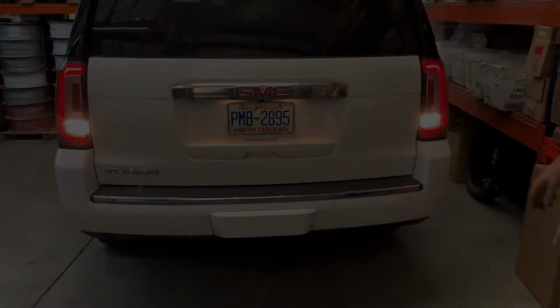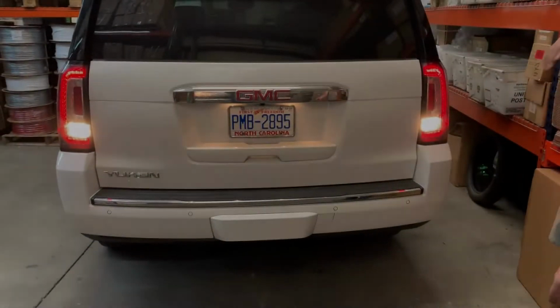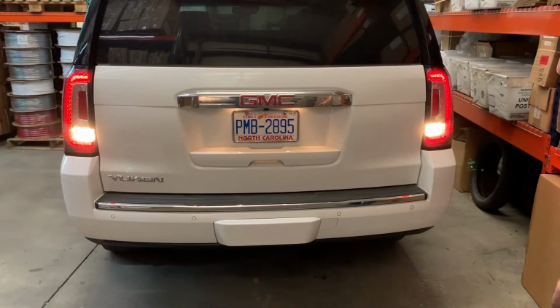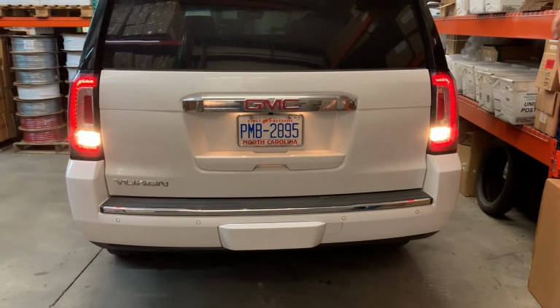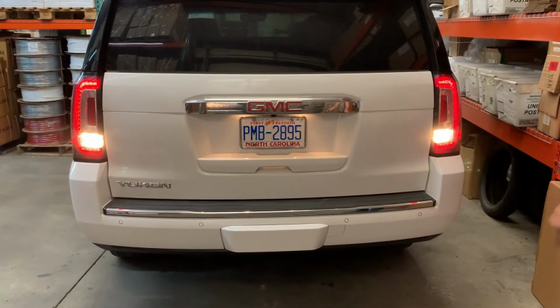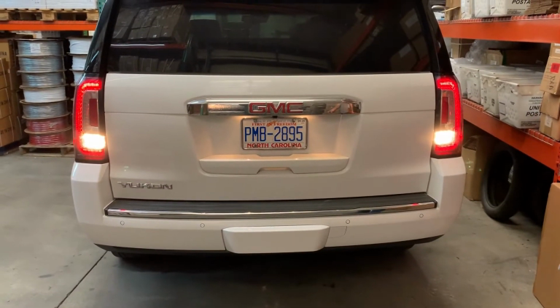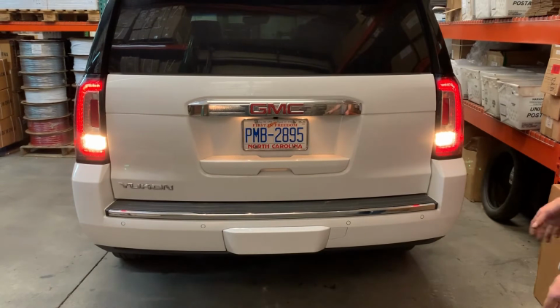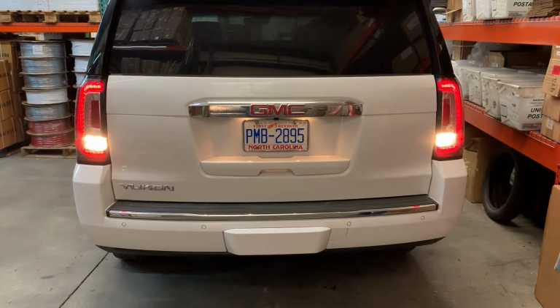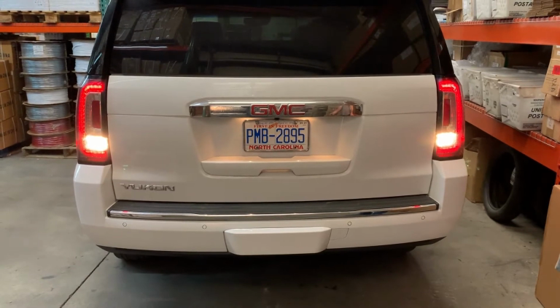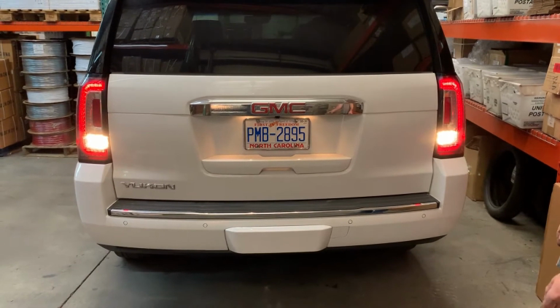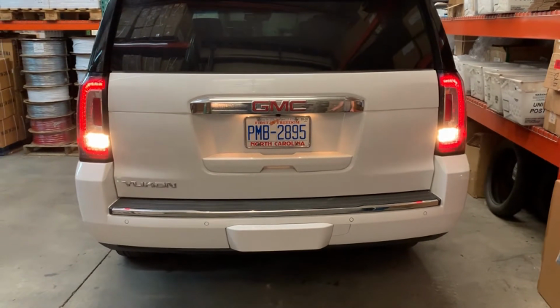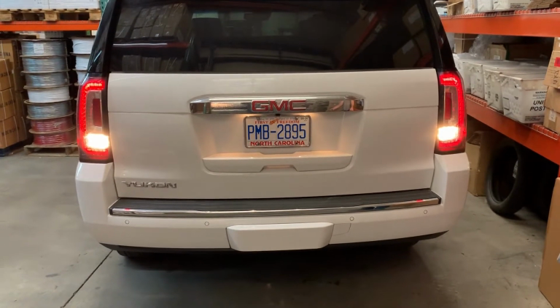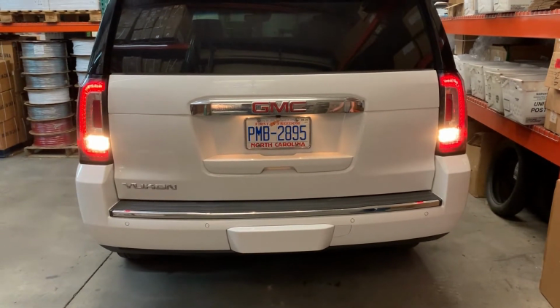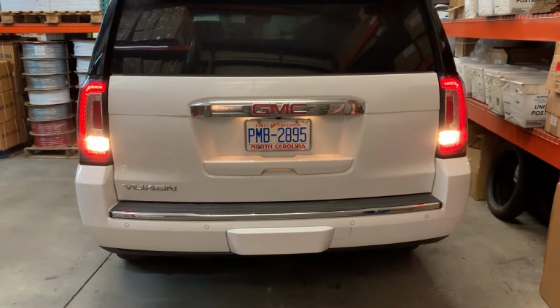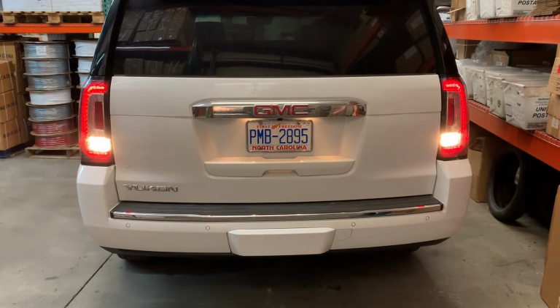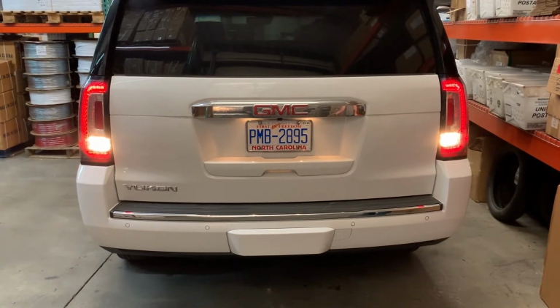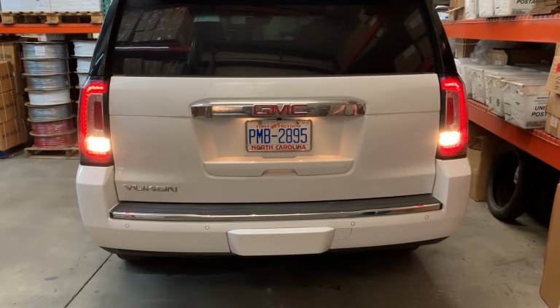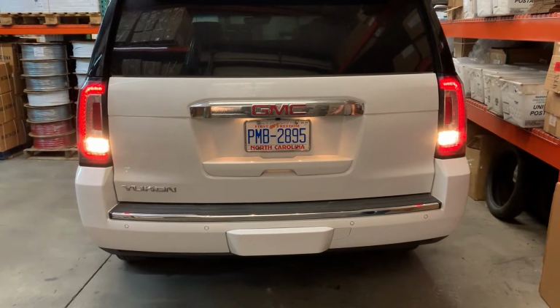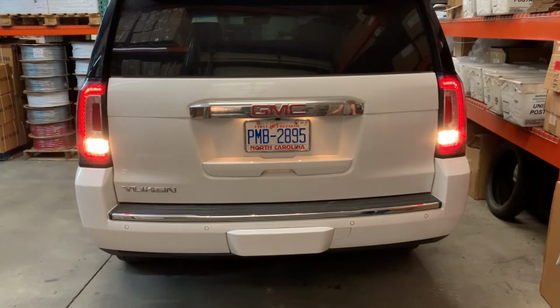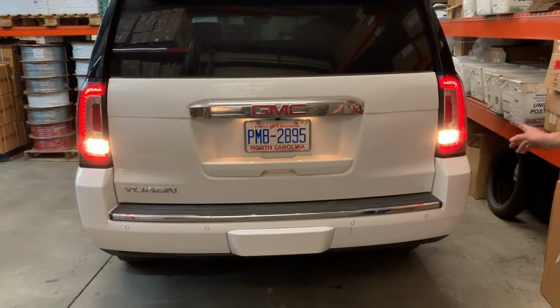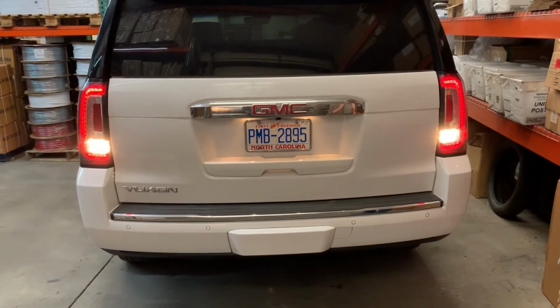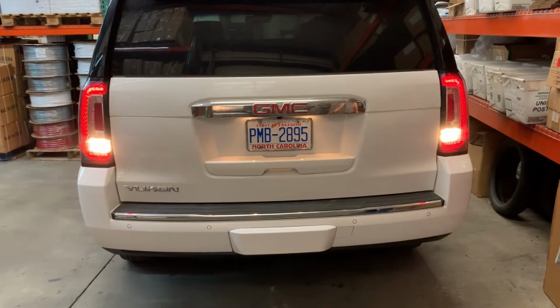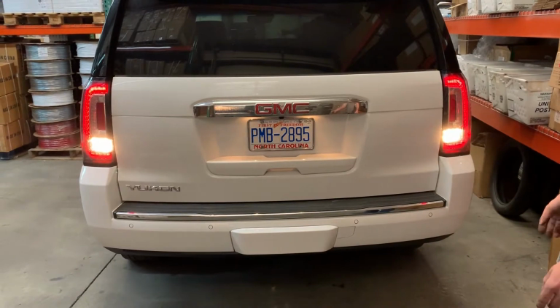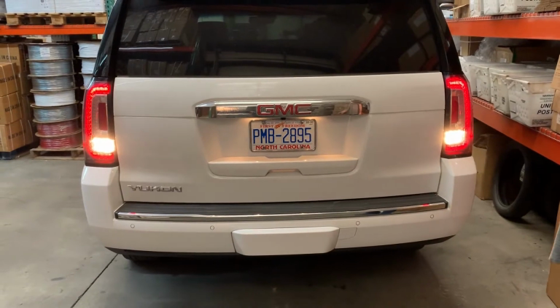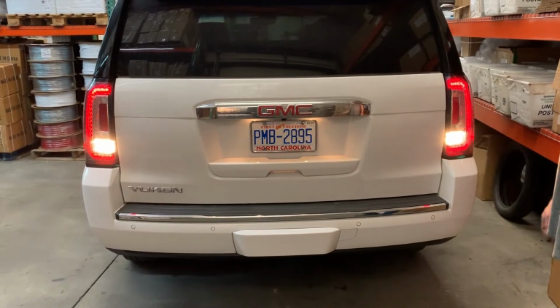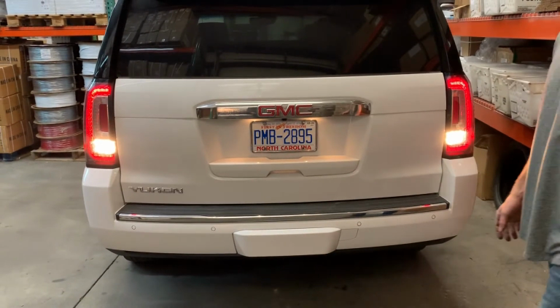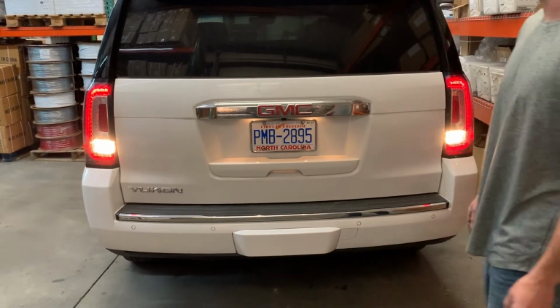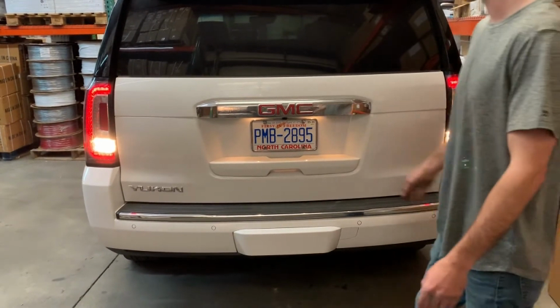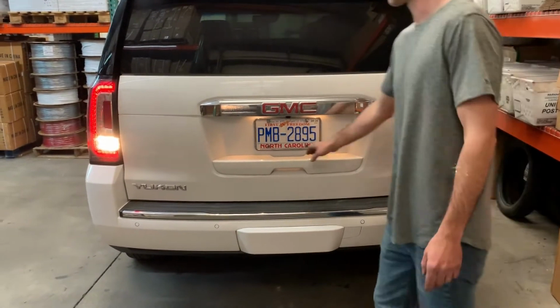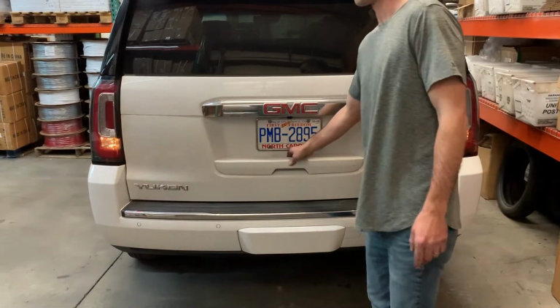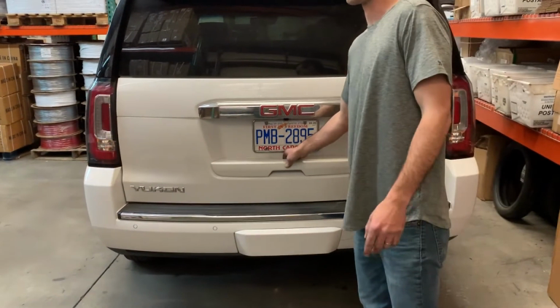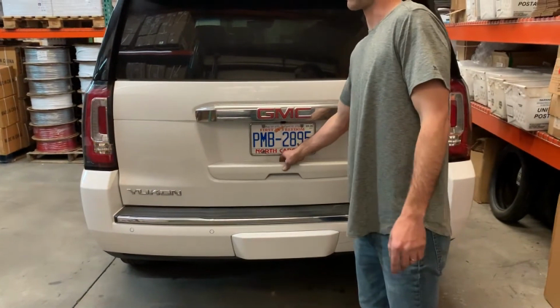We've got a 2018 GMC Yukon Denali in here and we're going to show you how to do a LED reverse light upgrade on these tail lights. It's fairly straightforward.